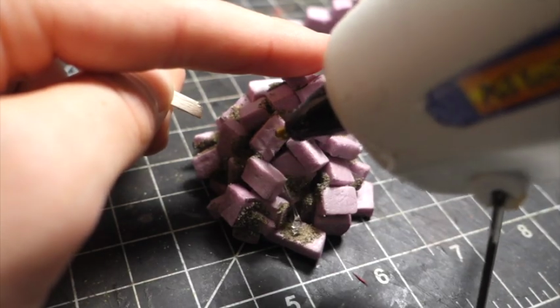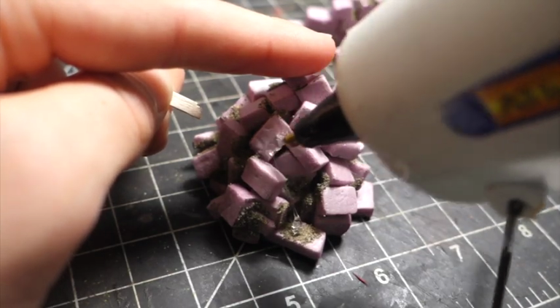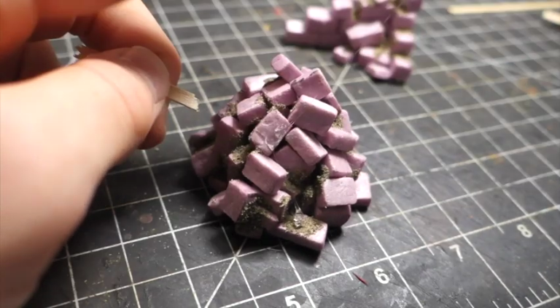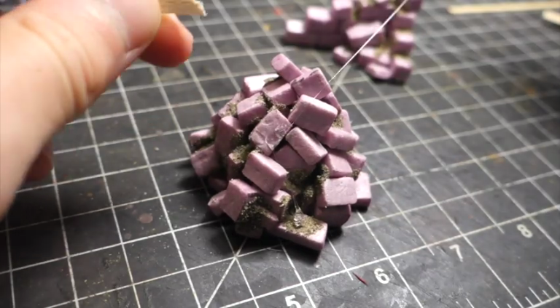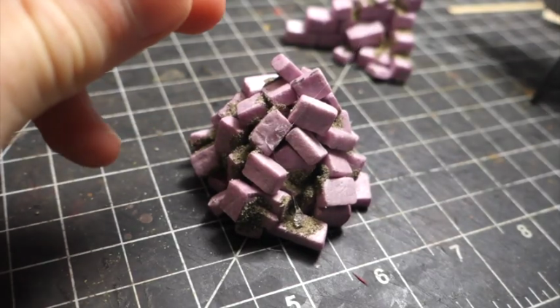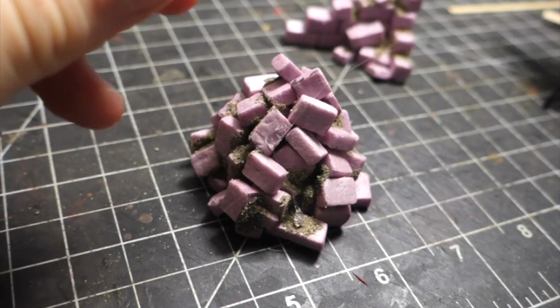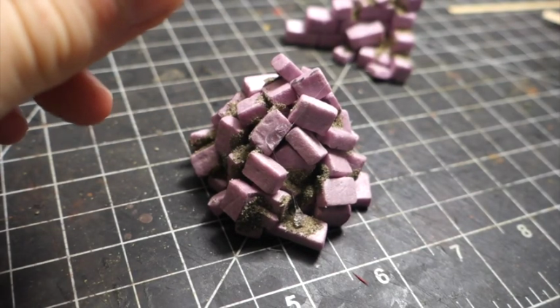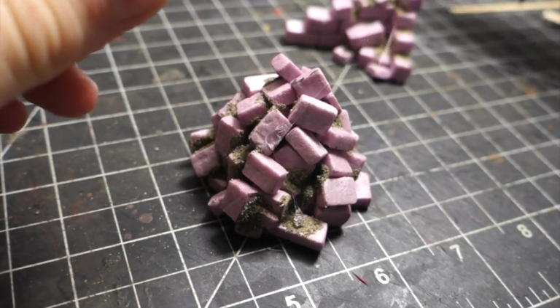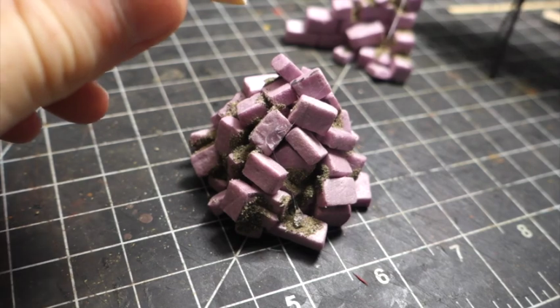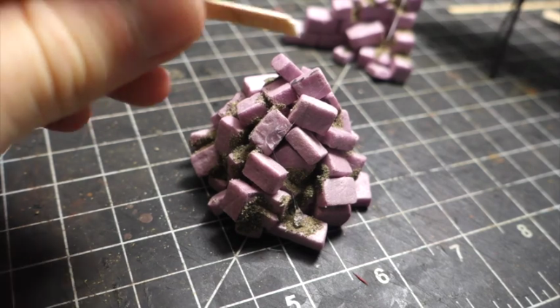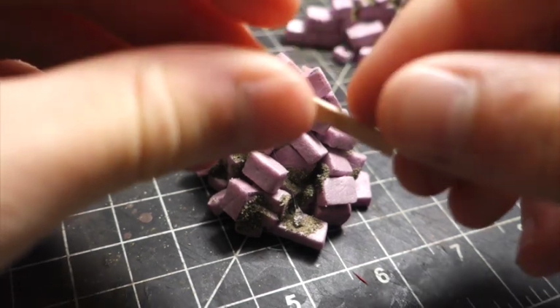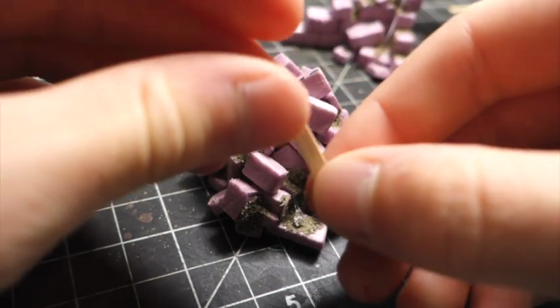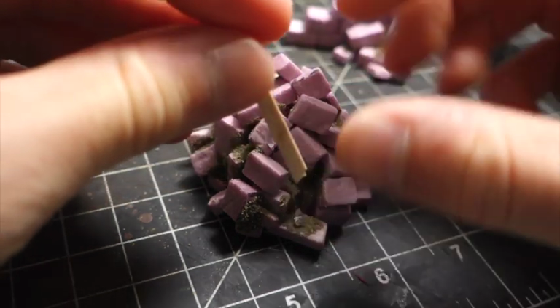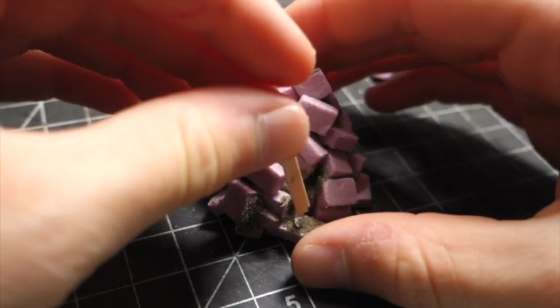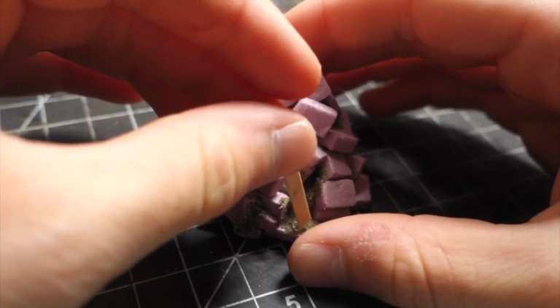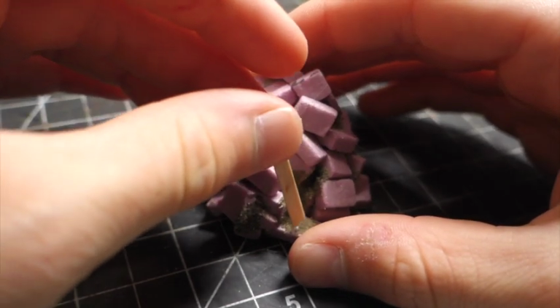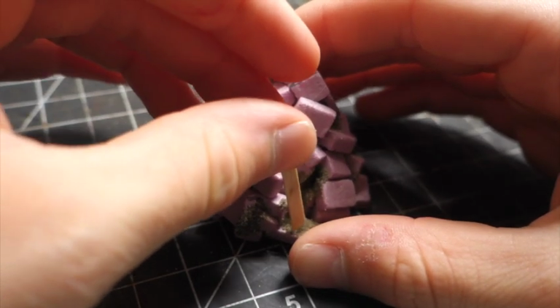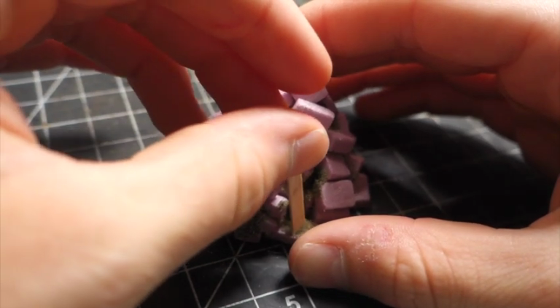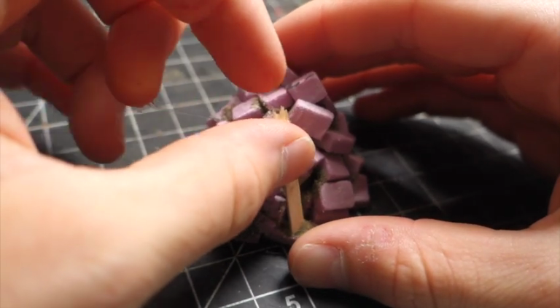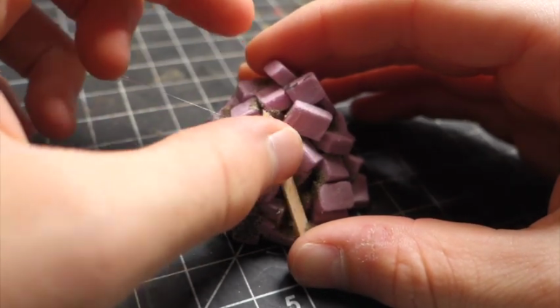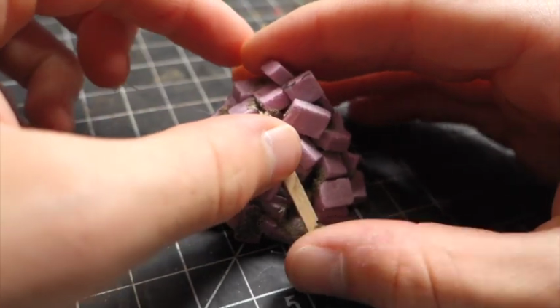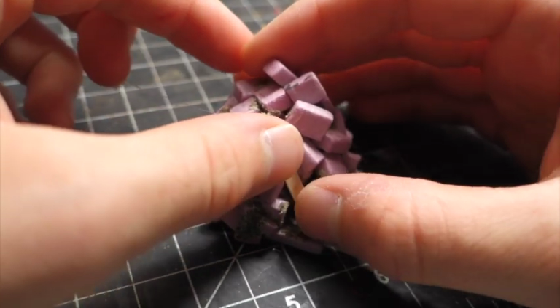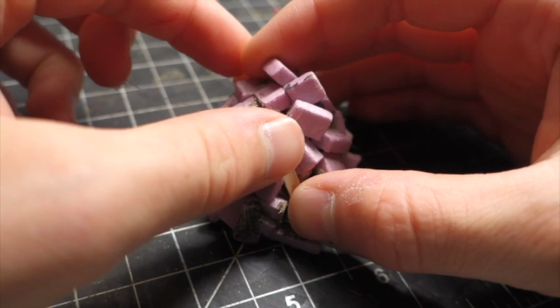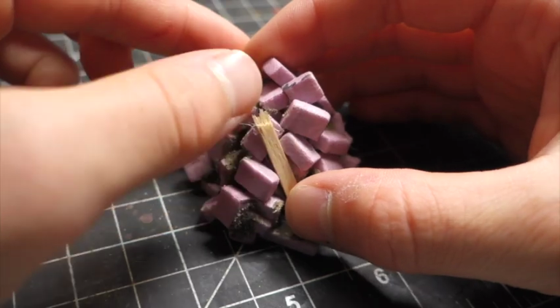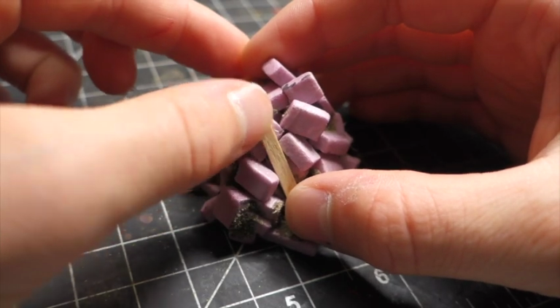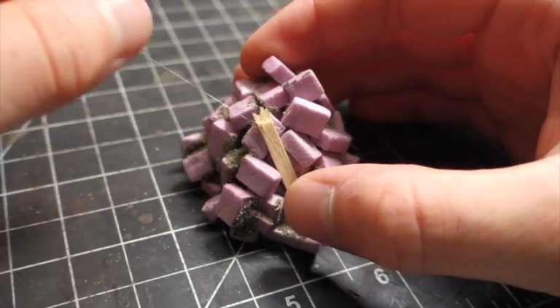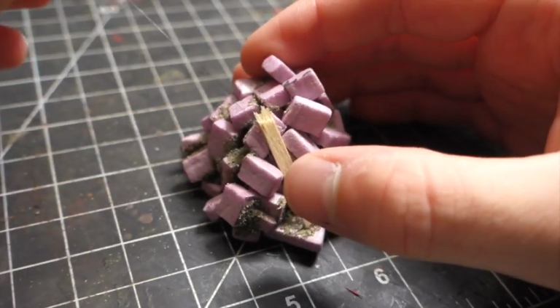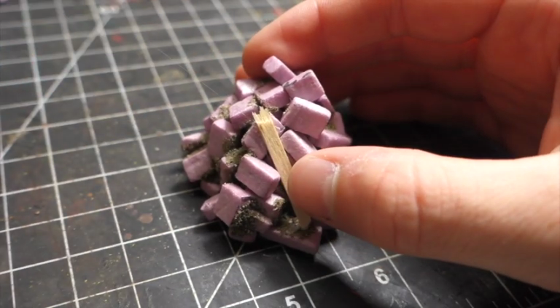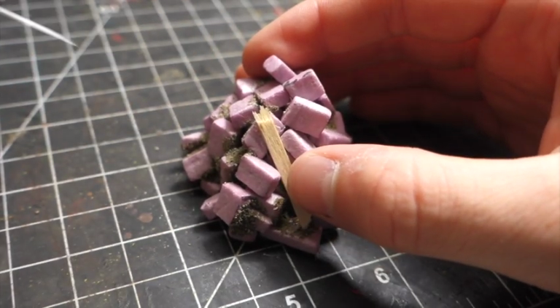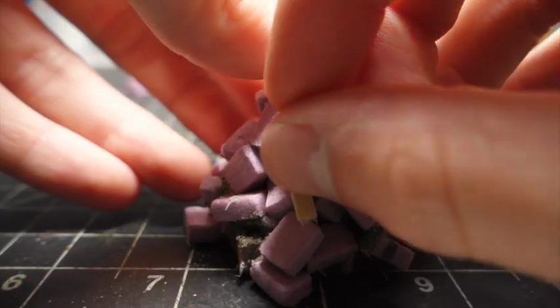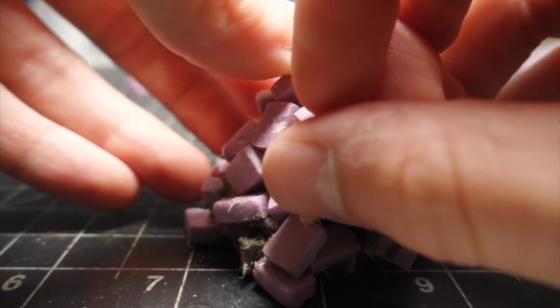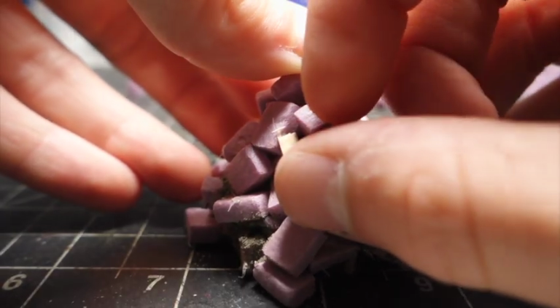The next day, I continued on with the project by adding some broken coffee stir sticks with nice jagged edges to simulate some wooden rubble.